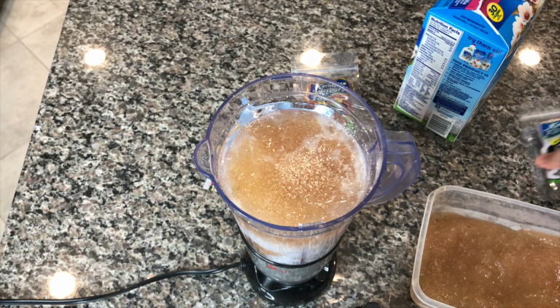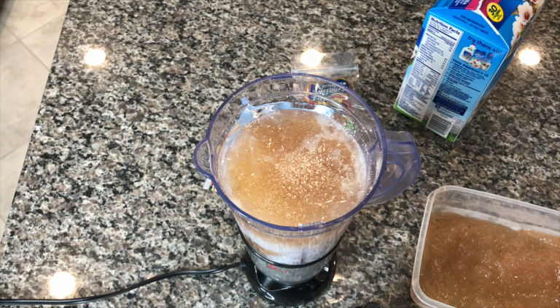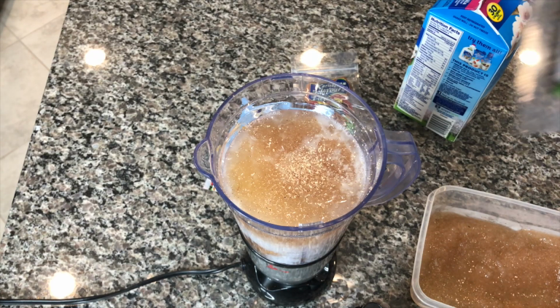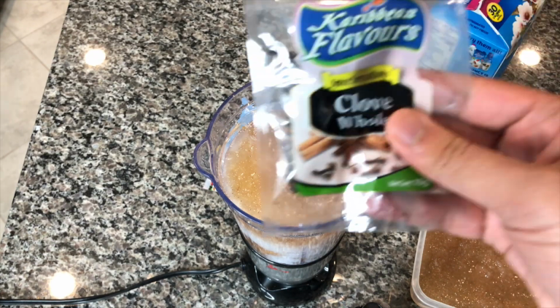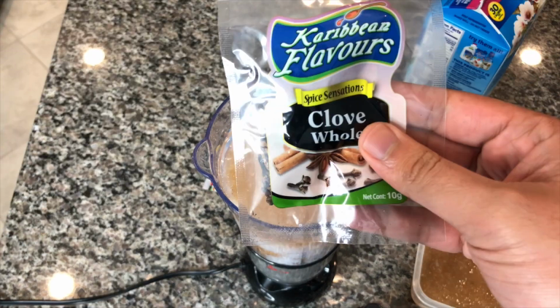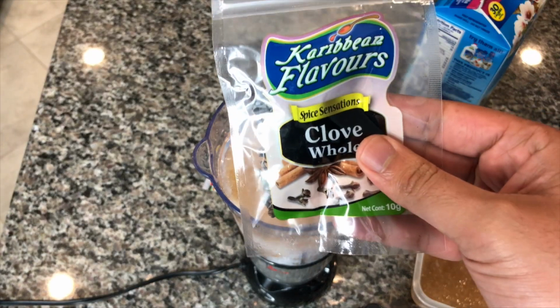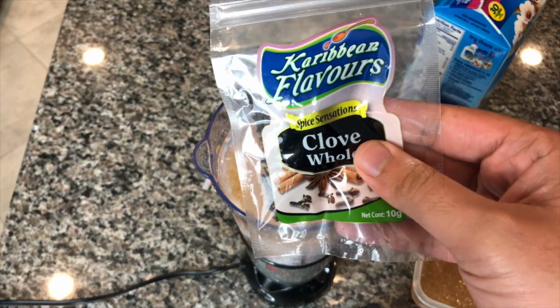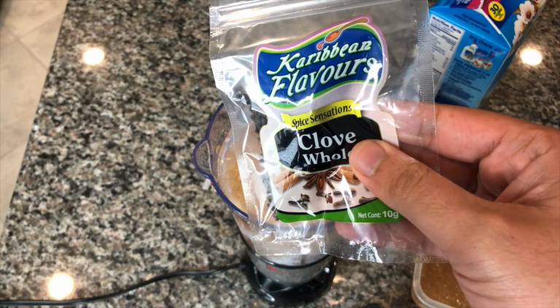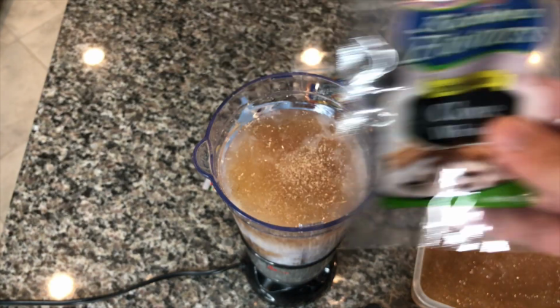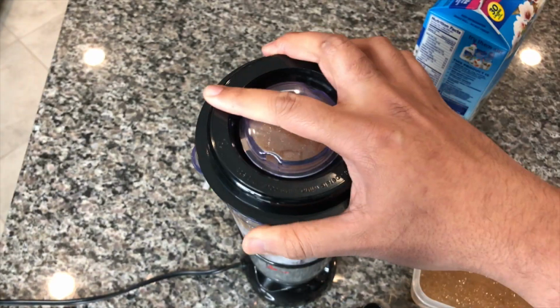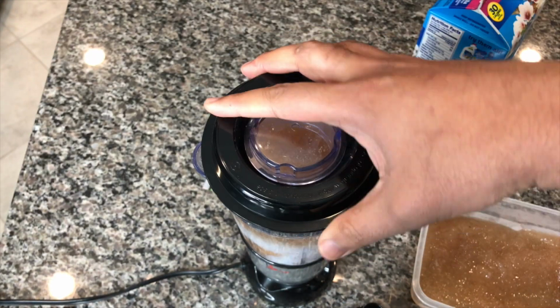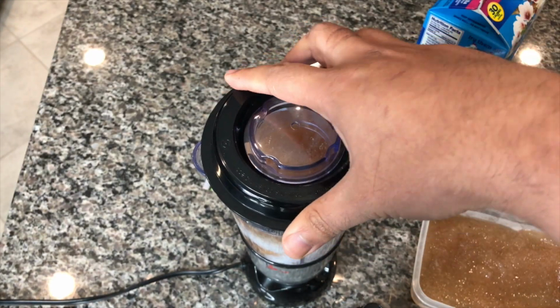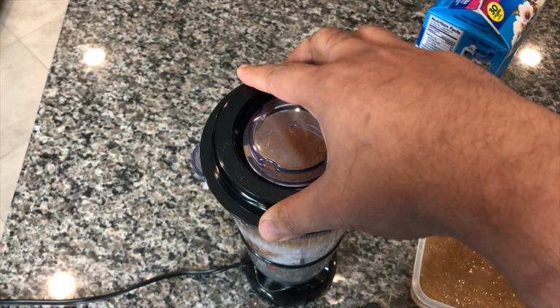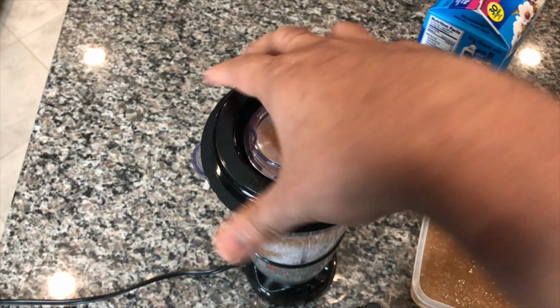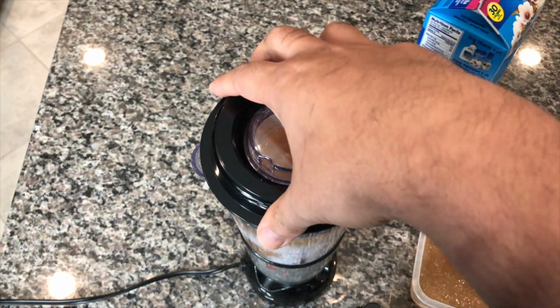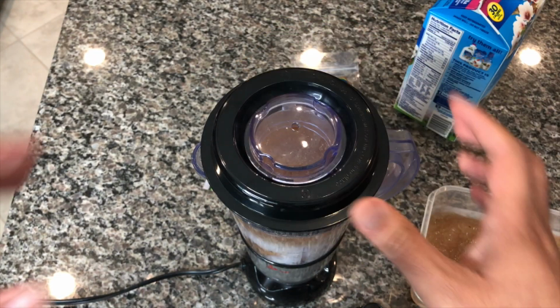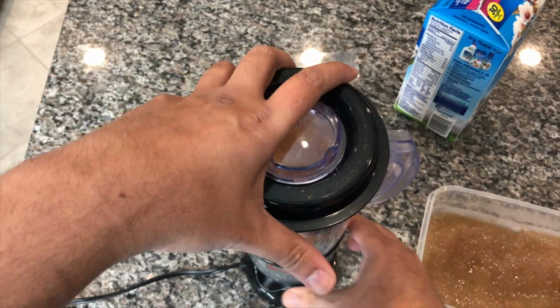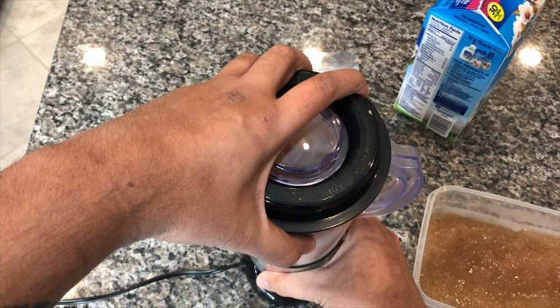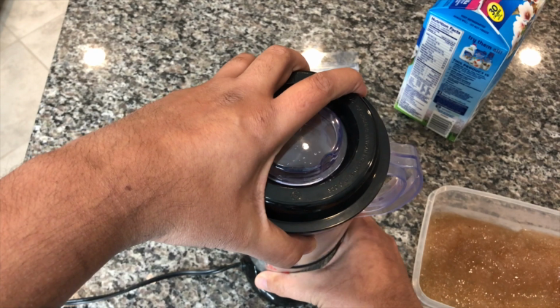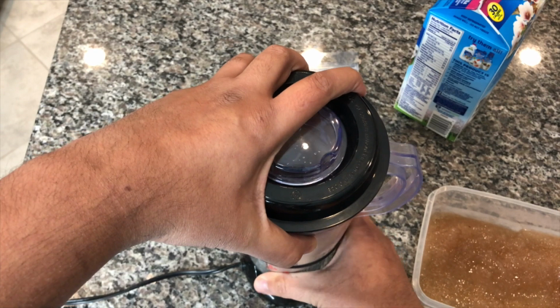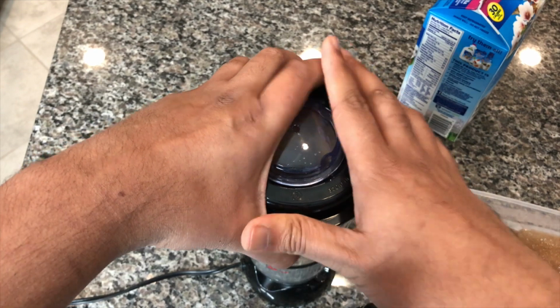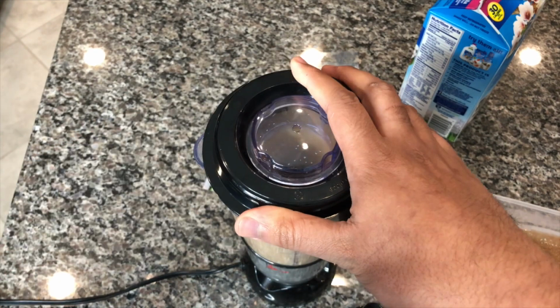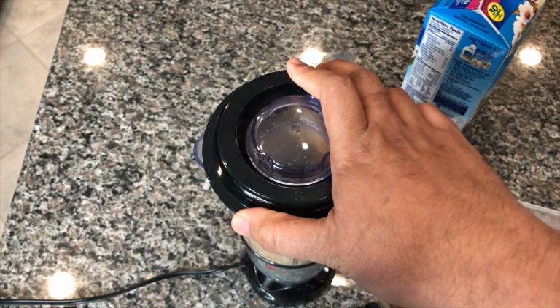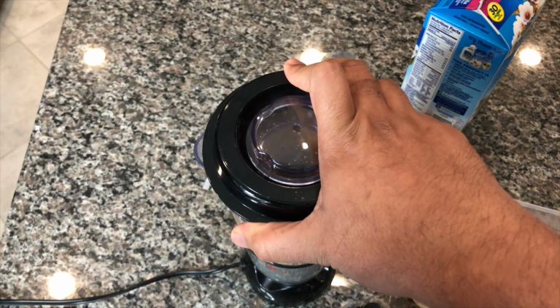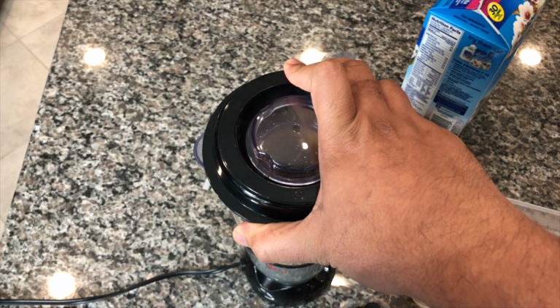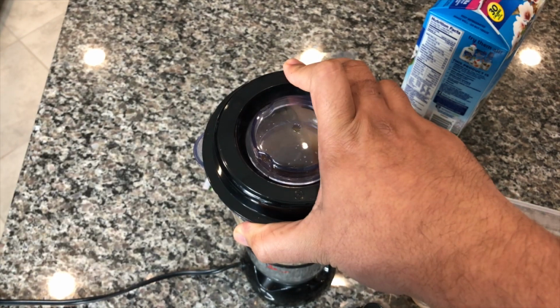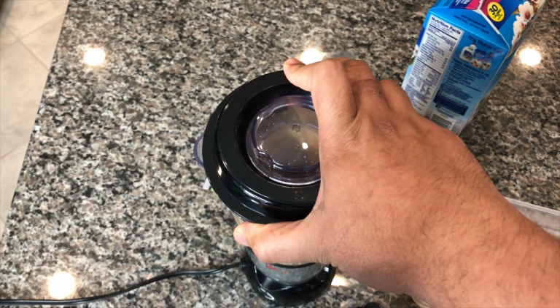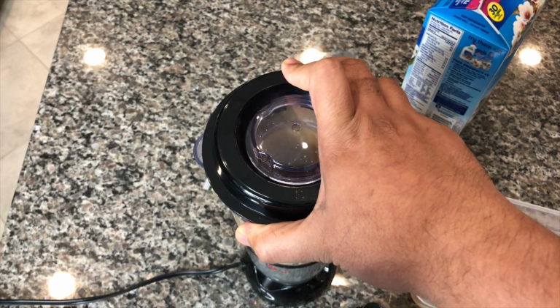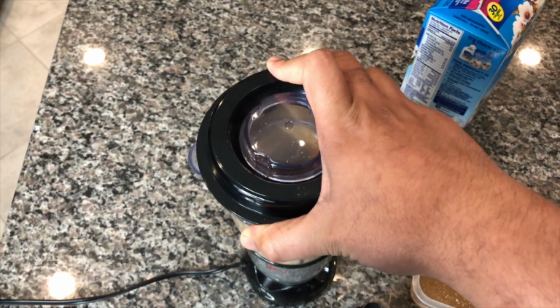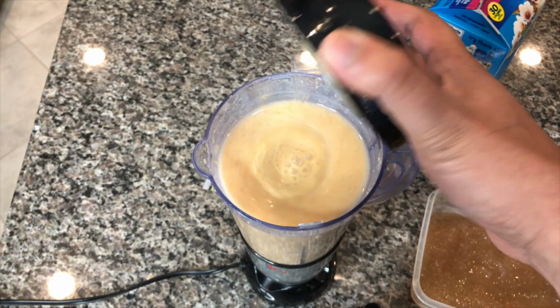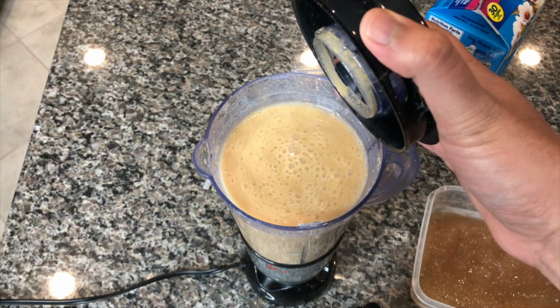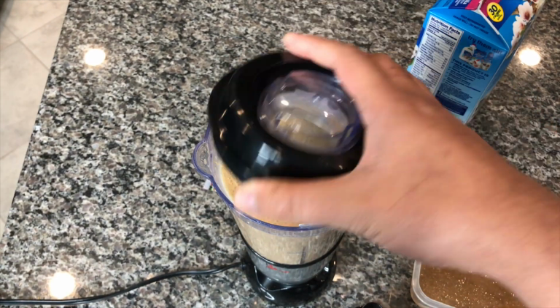Now these are the cloves I used when I boiled it — this is from Caribbean Flavors as well. Now we're just going to blend this up, and this is just the first step of getting our drink ready.